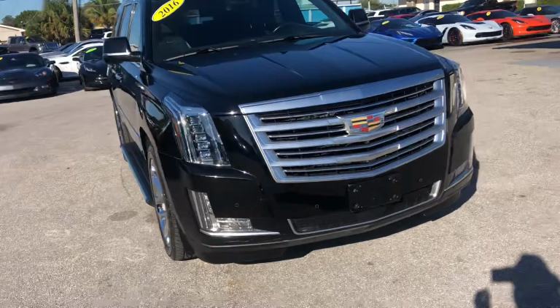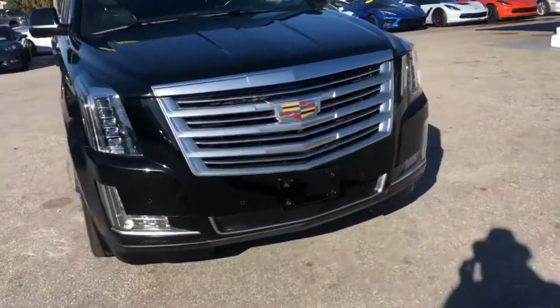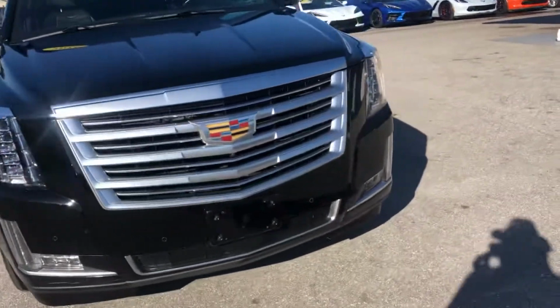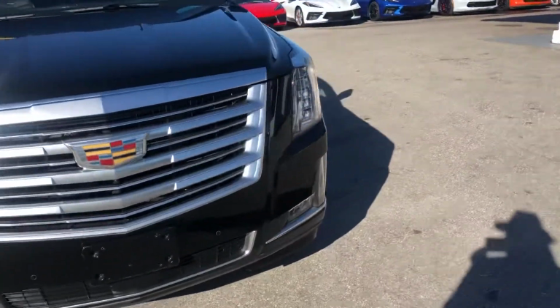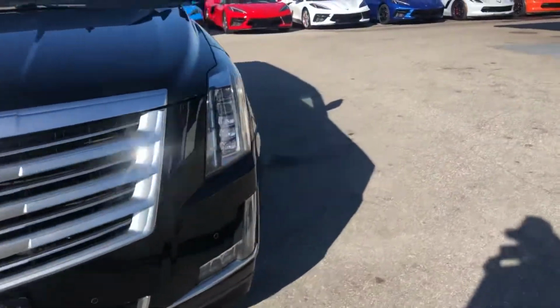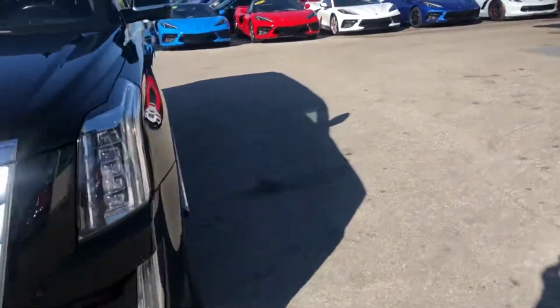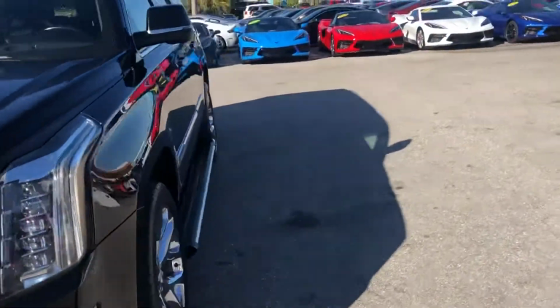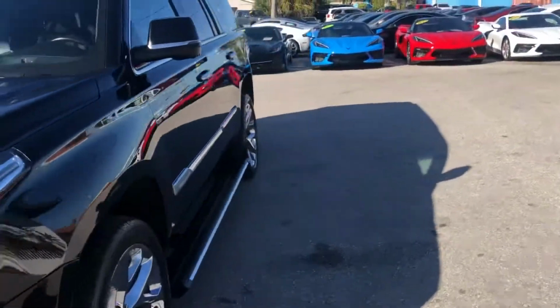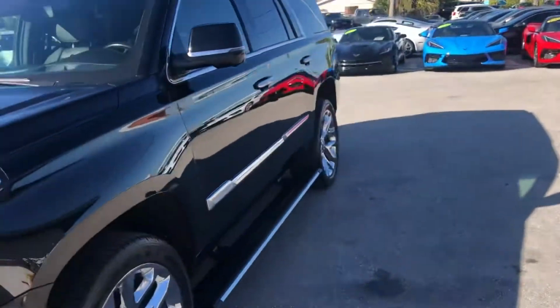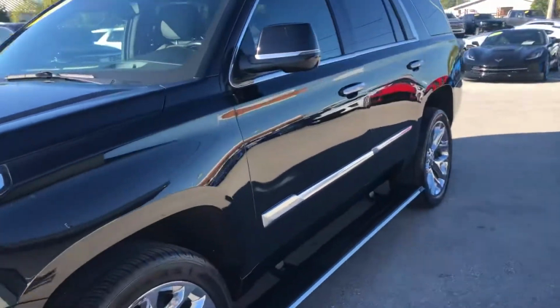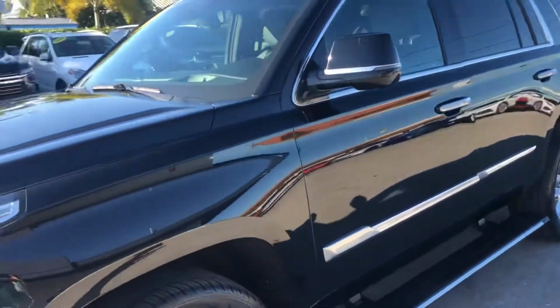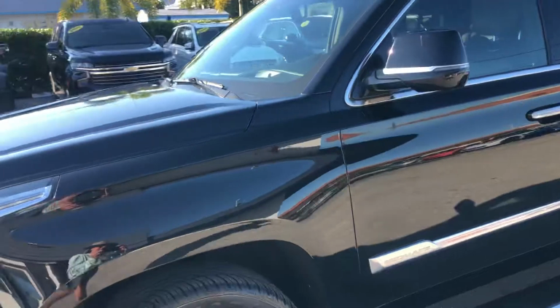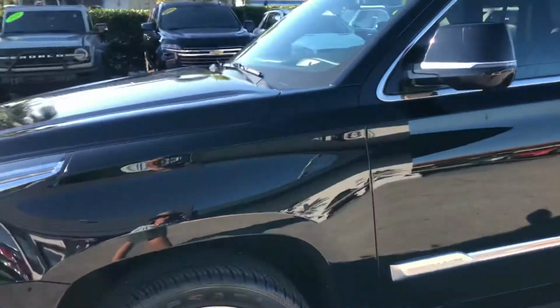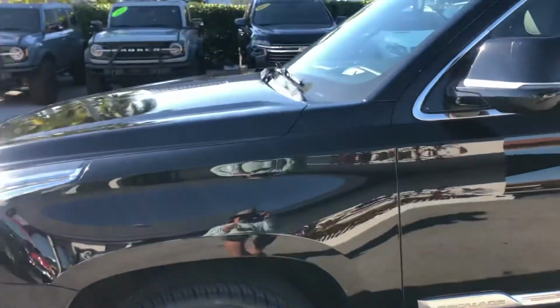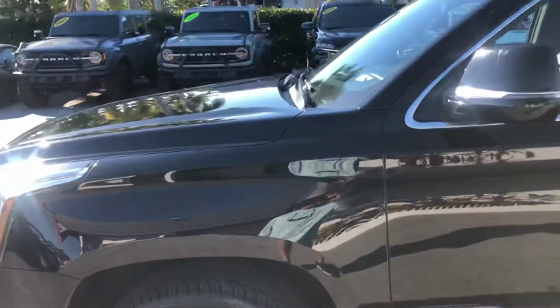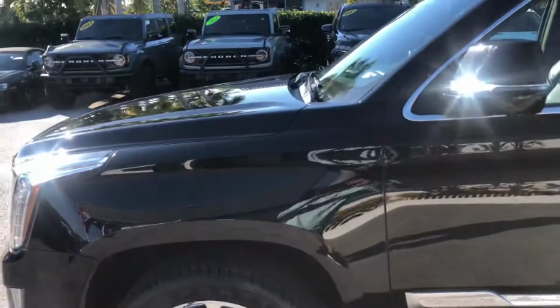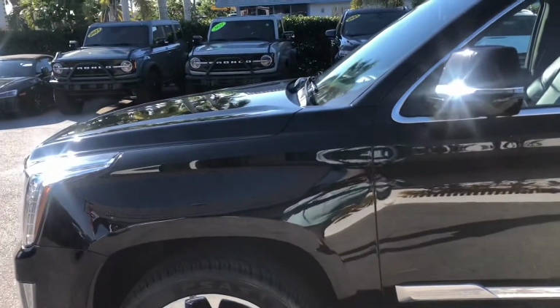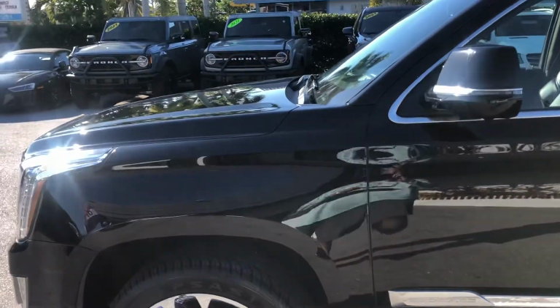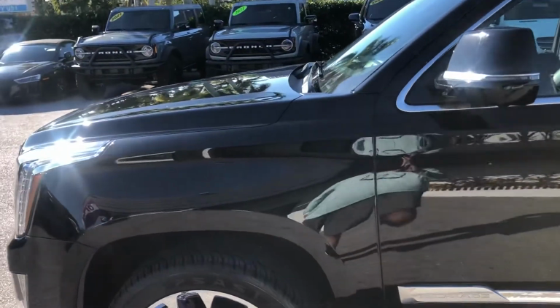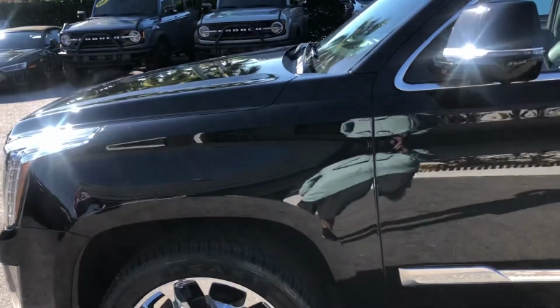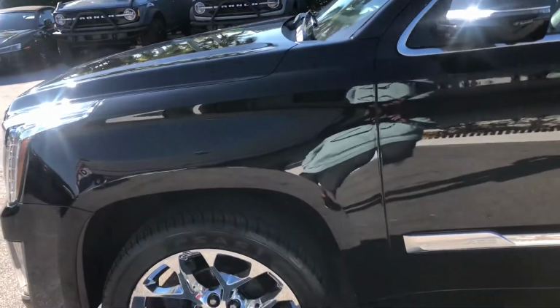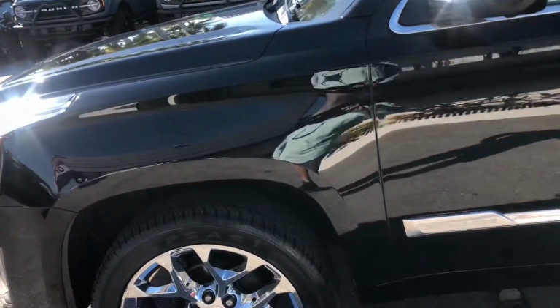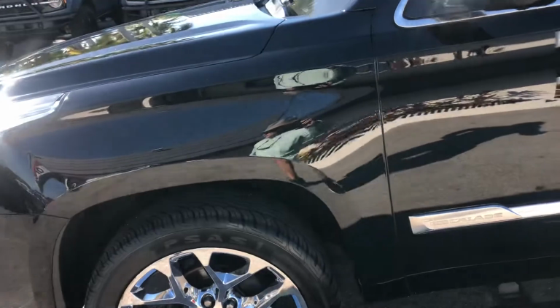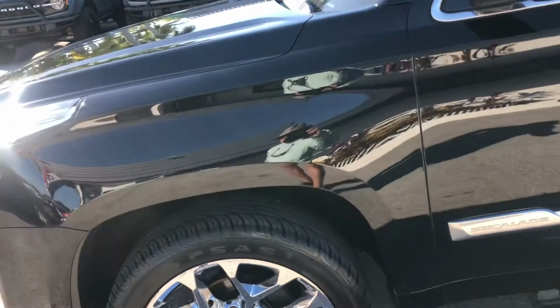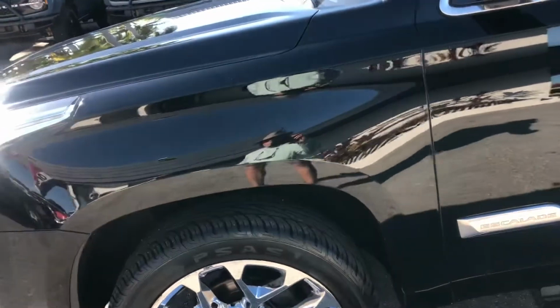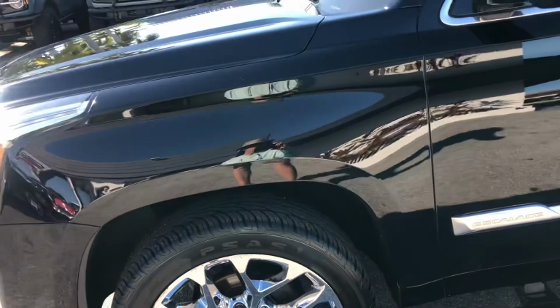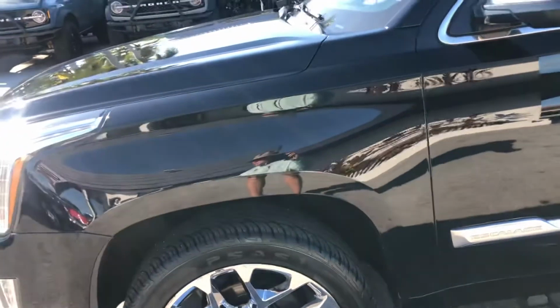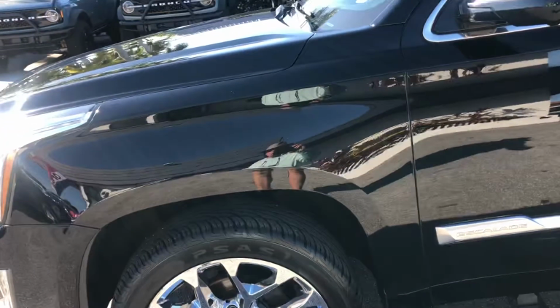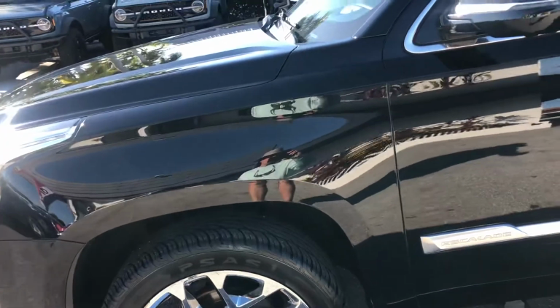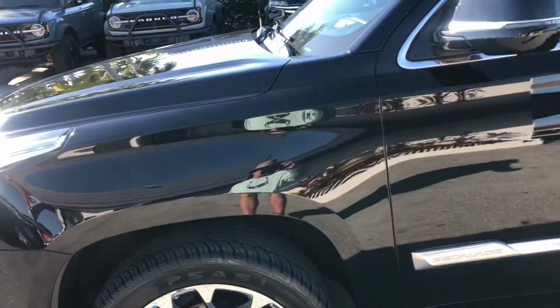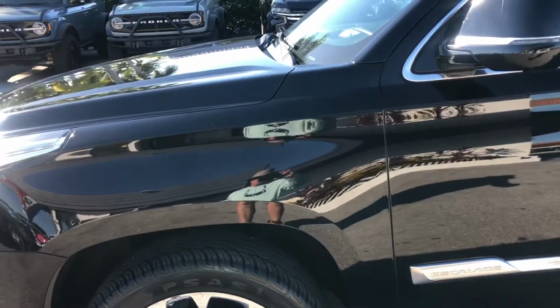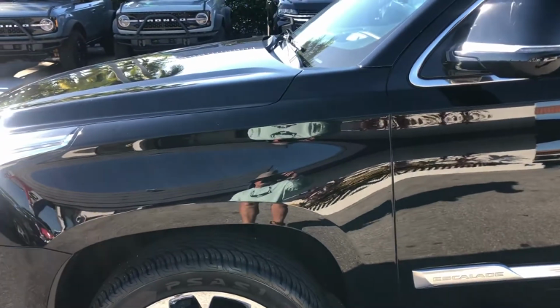We're going to get started here at the driver's side front quarter panel, and we're looking for dents, dings, scratches, or chips. The video will do most of the work; I will point out things on occasion. We will visit each tire and wheel as we make our way around the vehicle. So here we go.